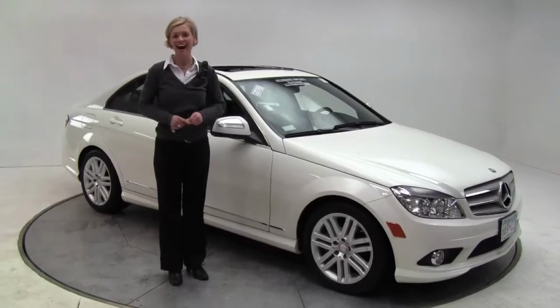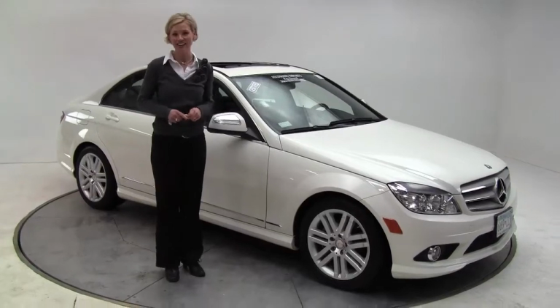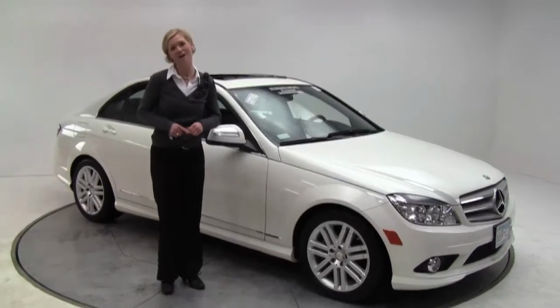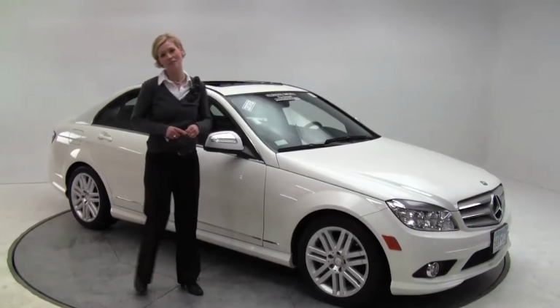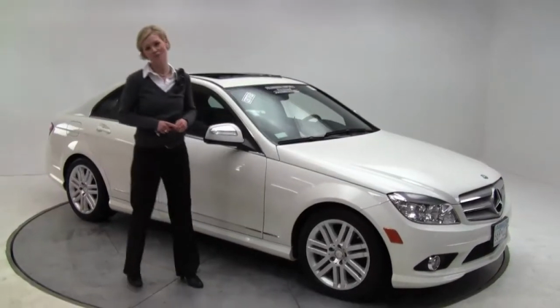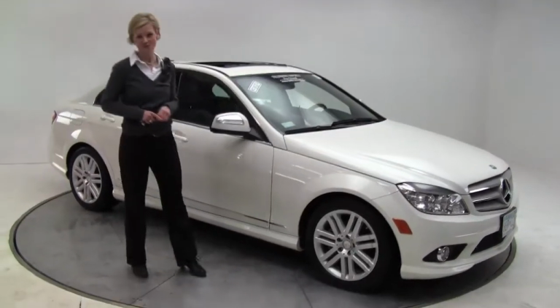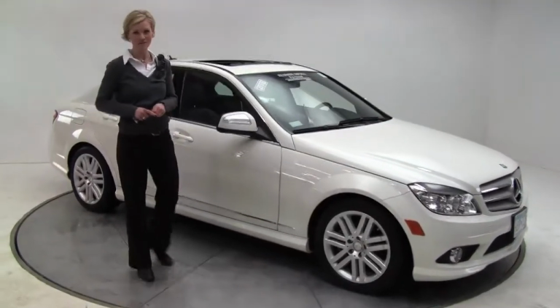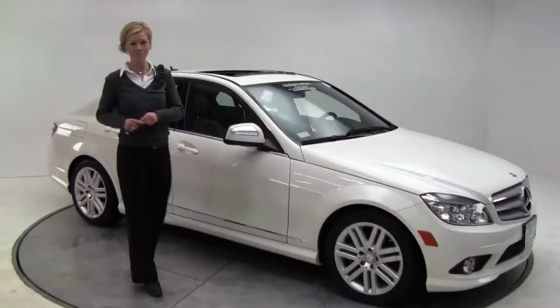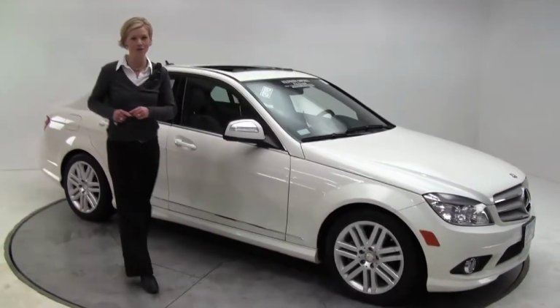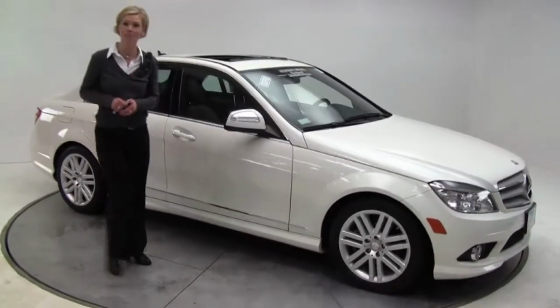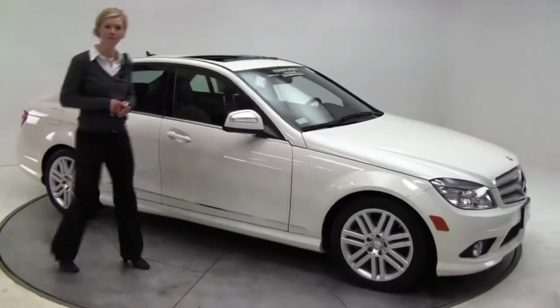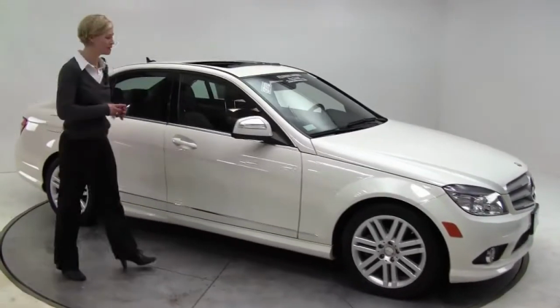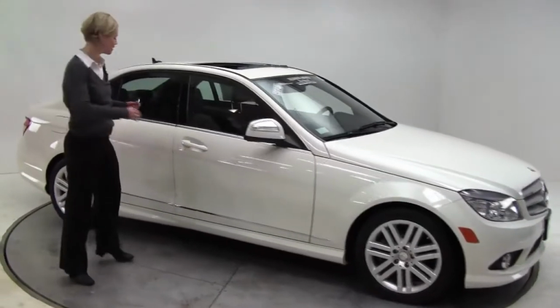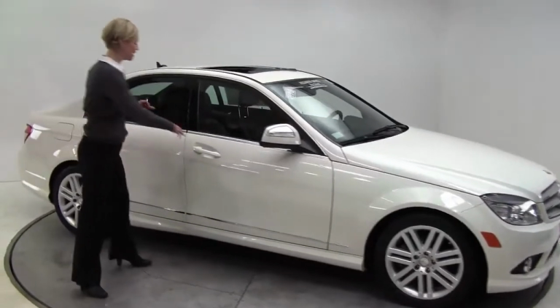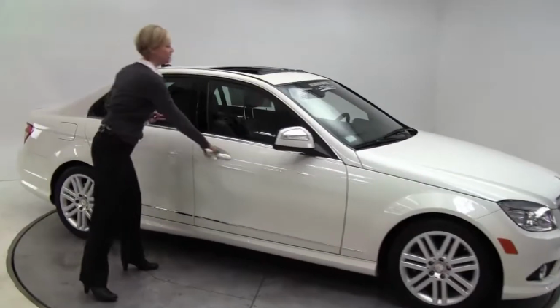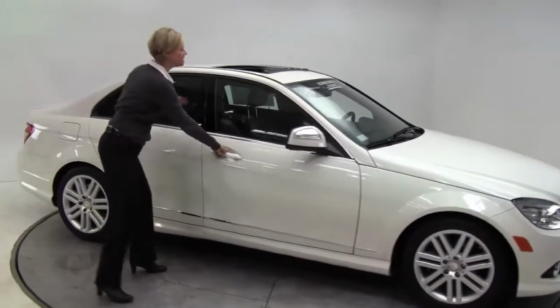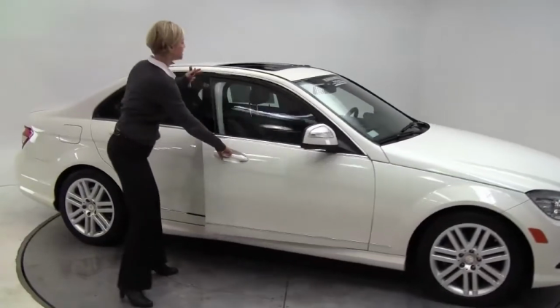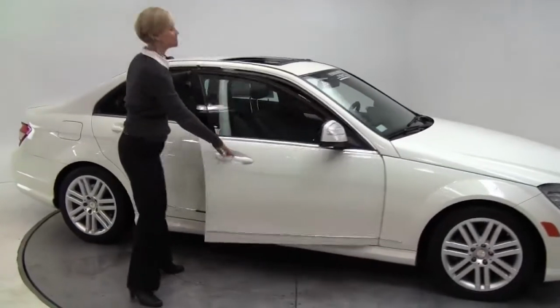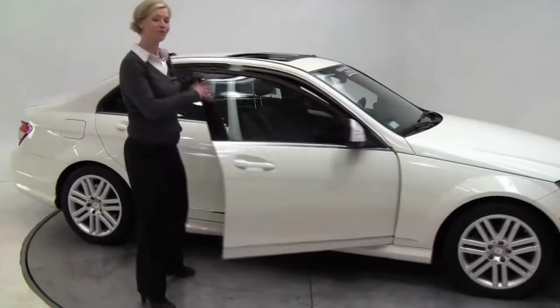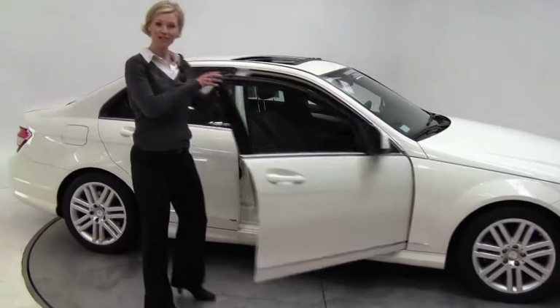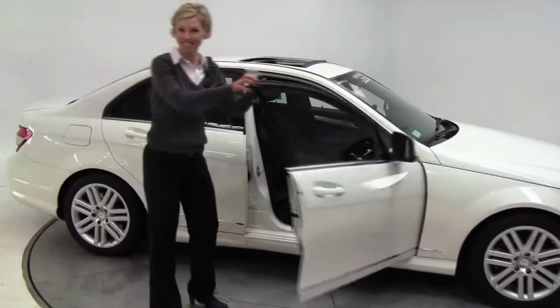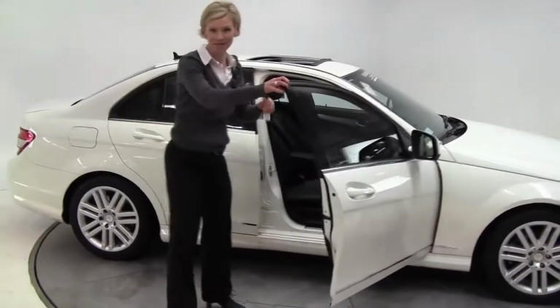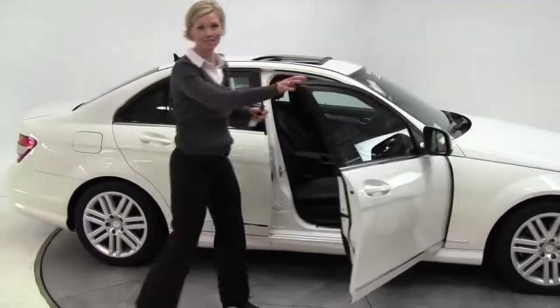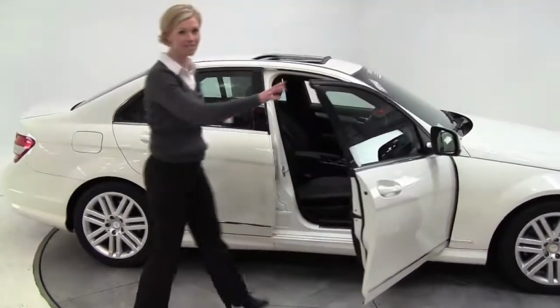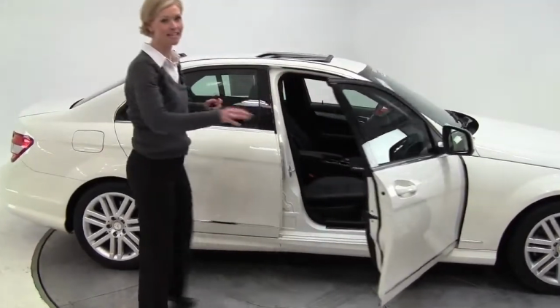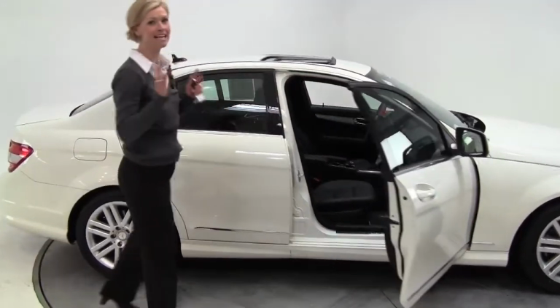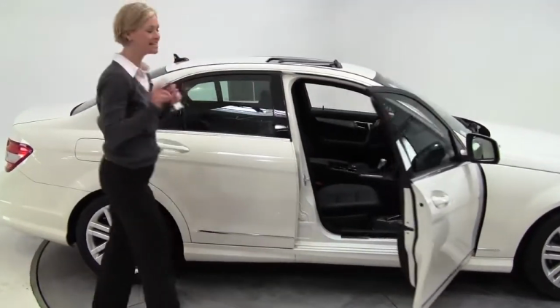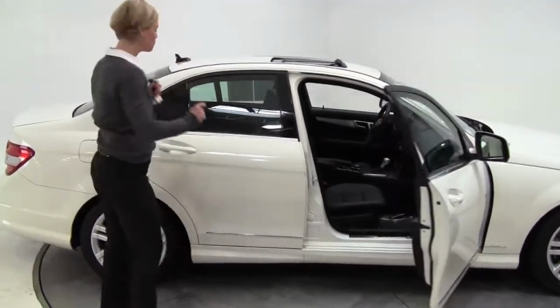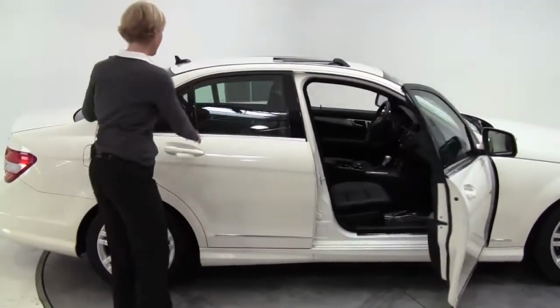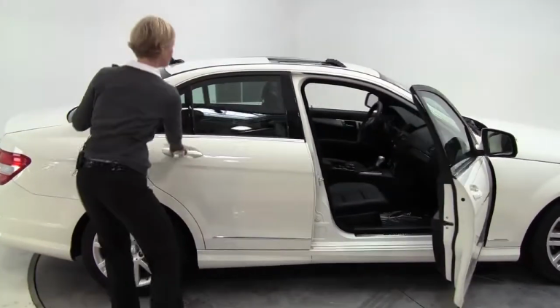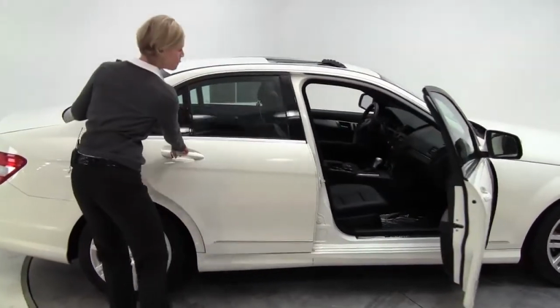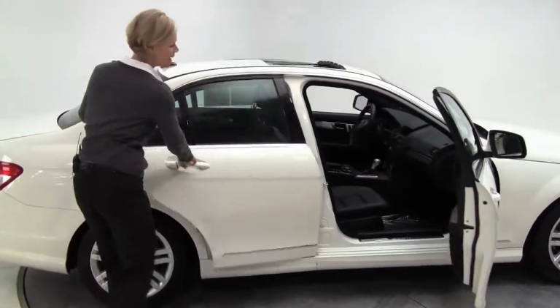Hi there, Erin coming to you from Feldman Imports in Bloomington, Minnesota. This is a 2009 Mercedes-Benz C300 4Matic.